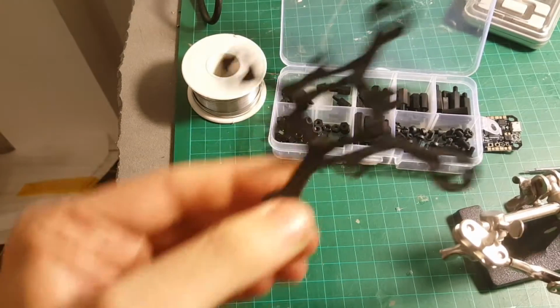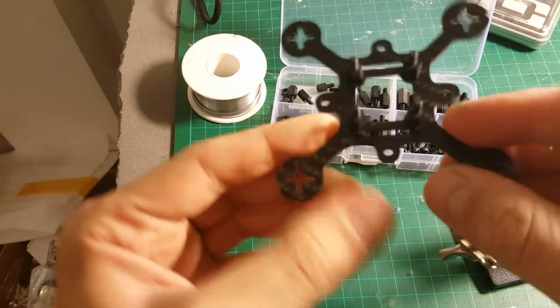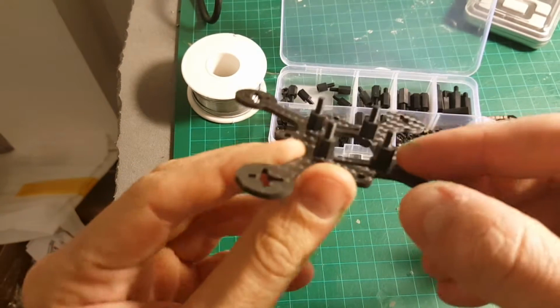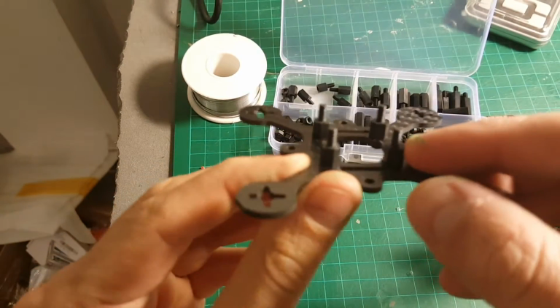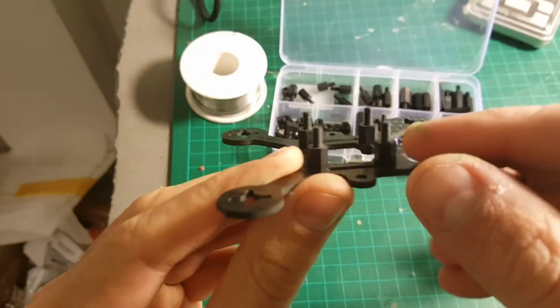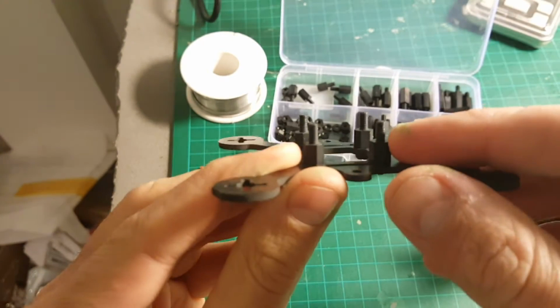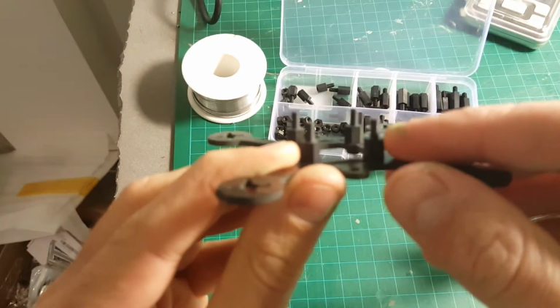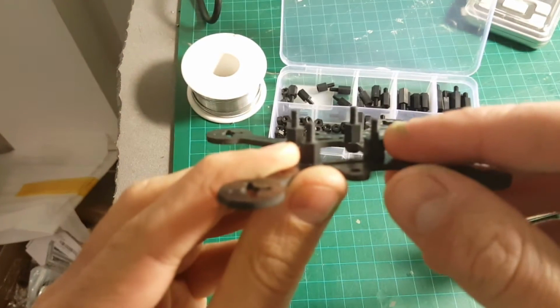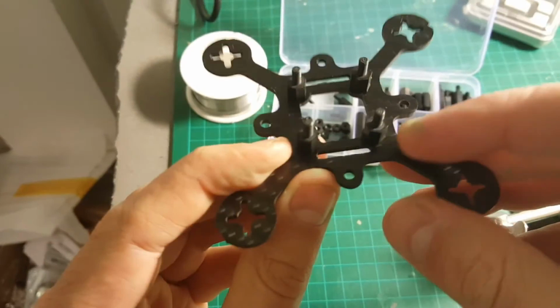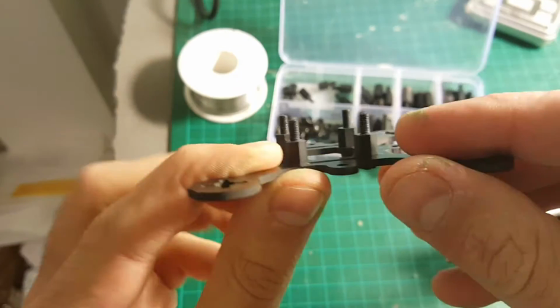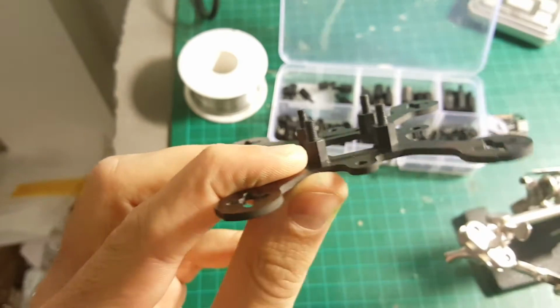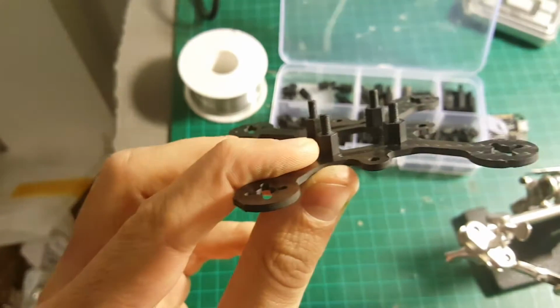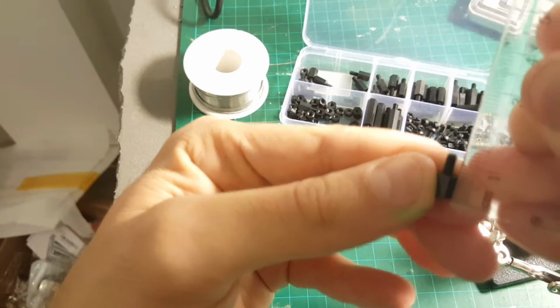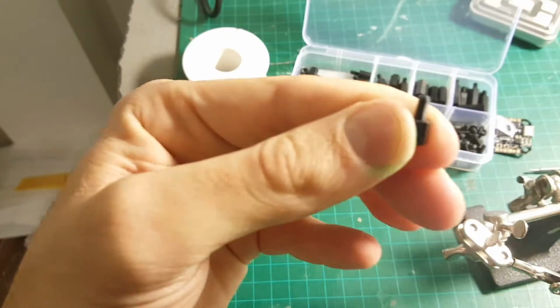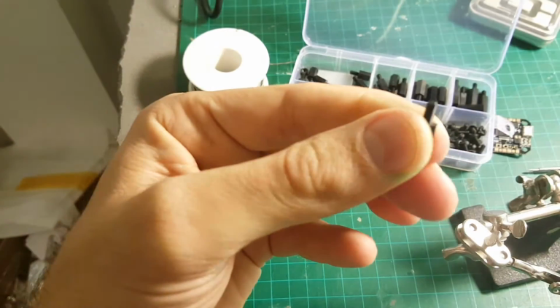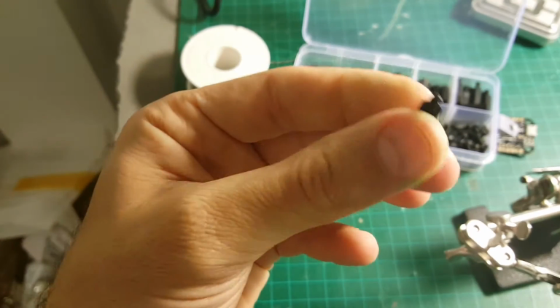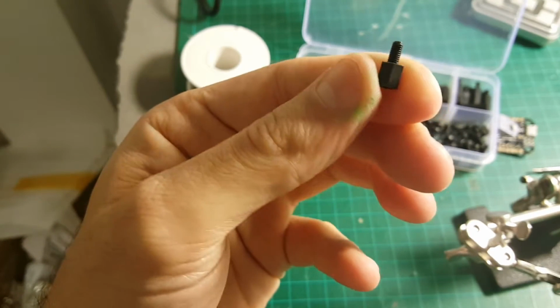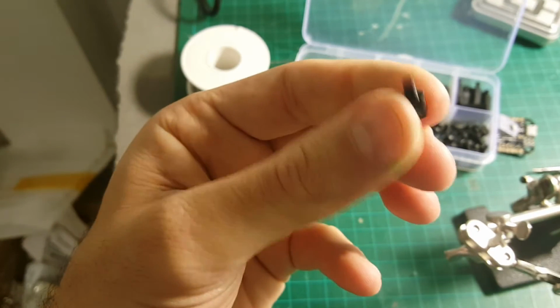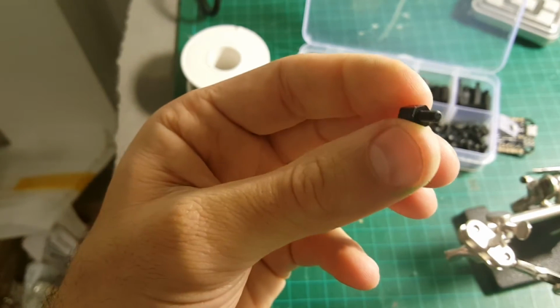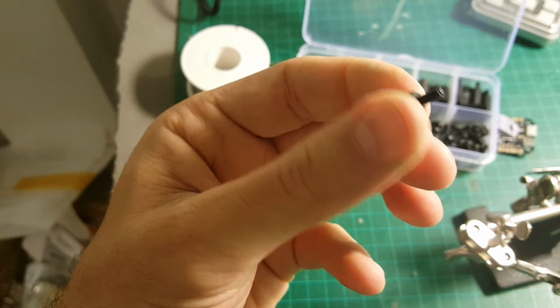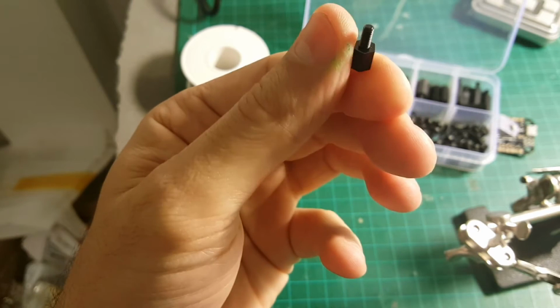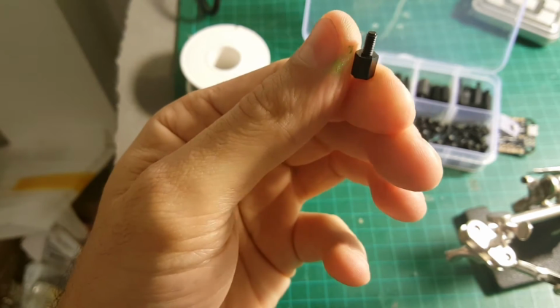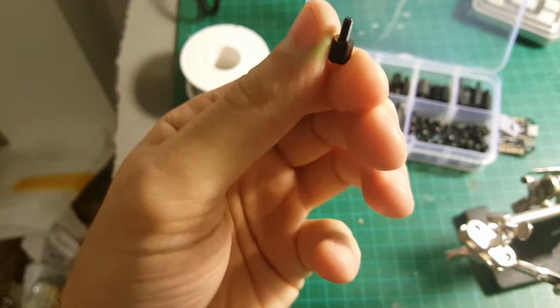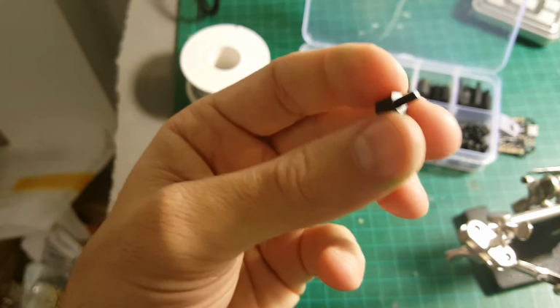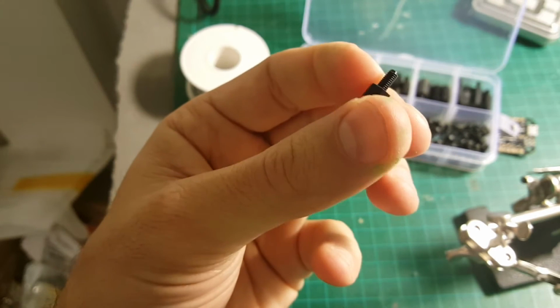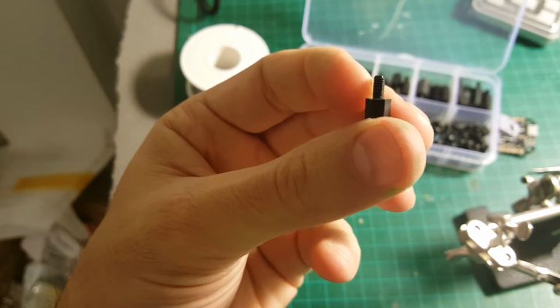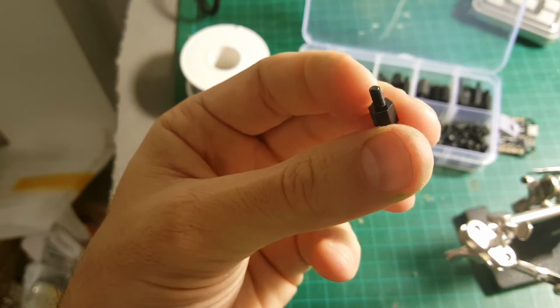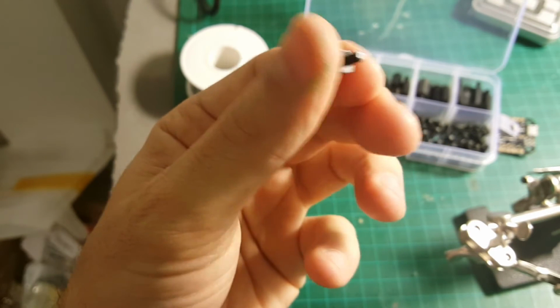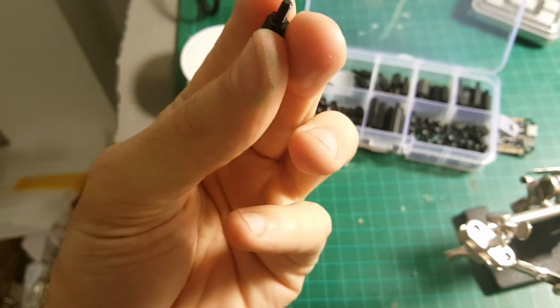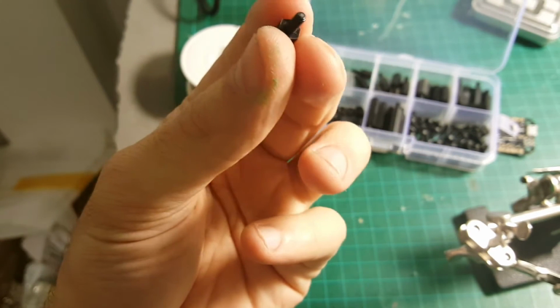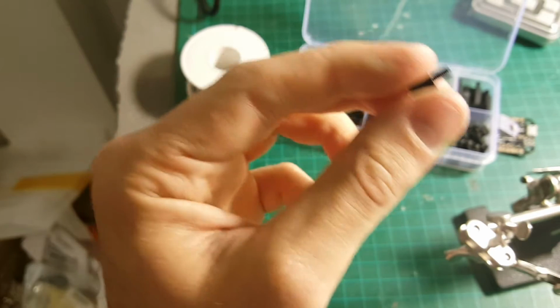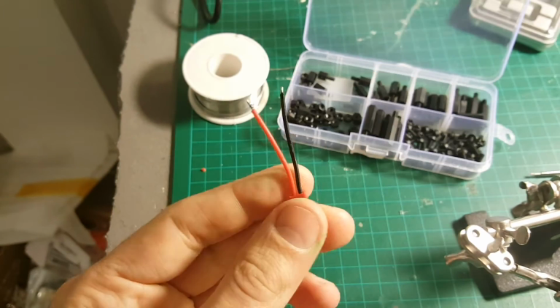Next thing we're going to do — I've just connected these standoffs here. These are about 6mm standoffs. I recommend to use just a bit smaller ones; I just don't have any smaller than this, so use the smallest one you've got.